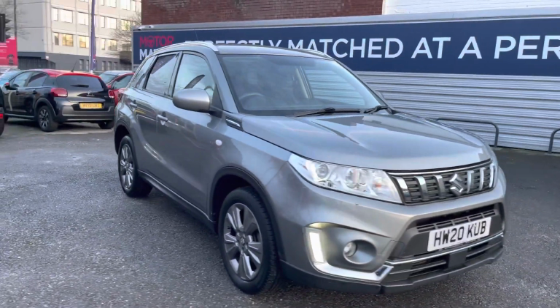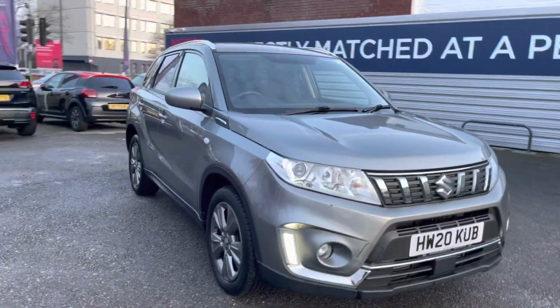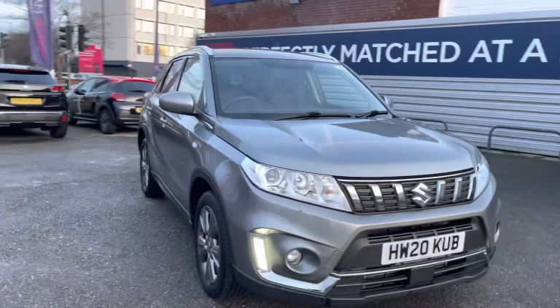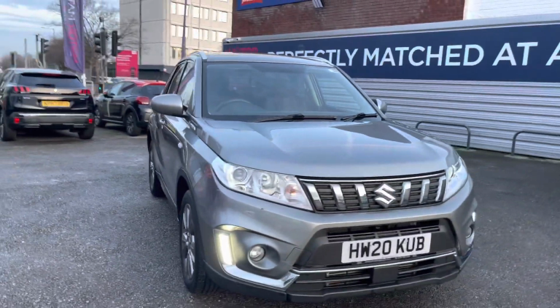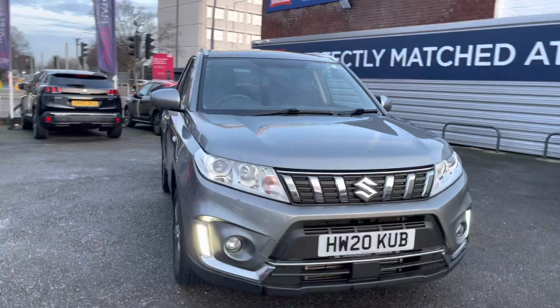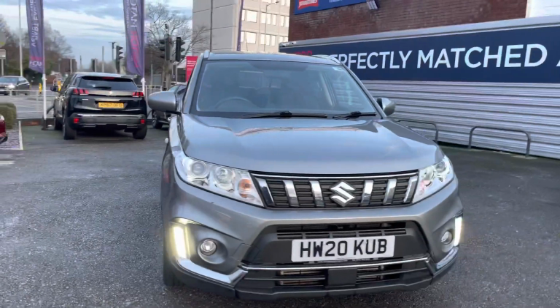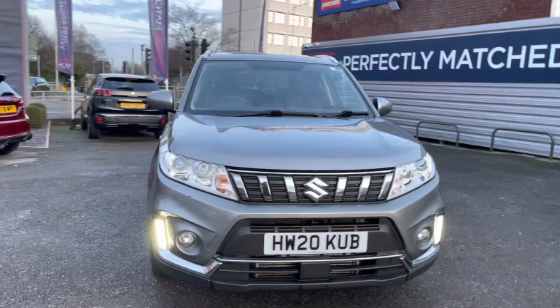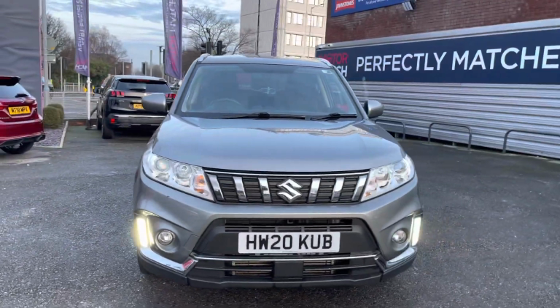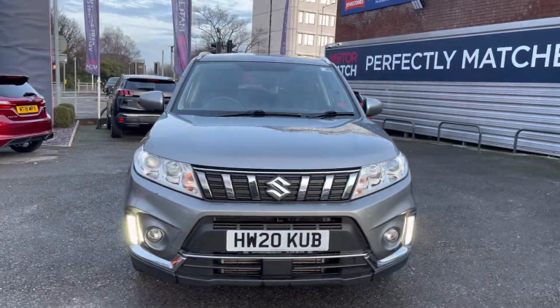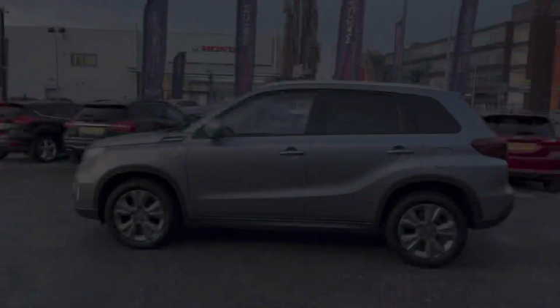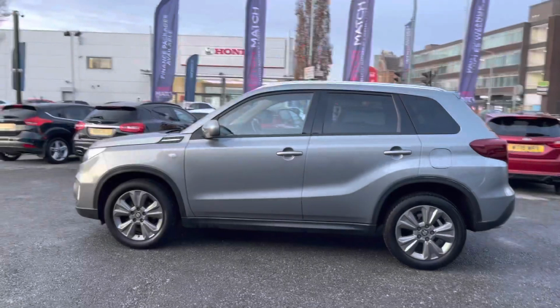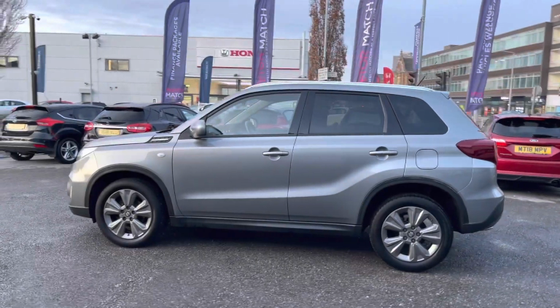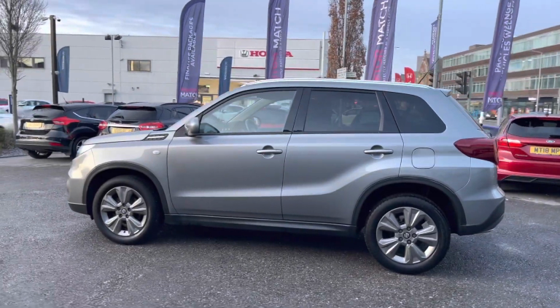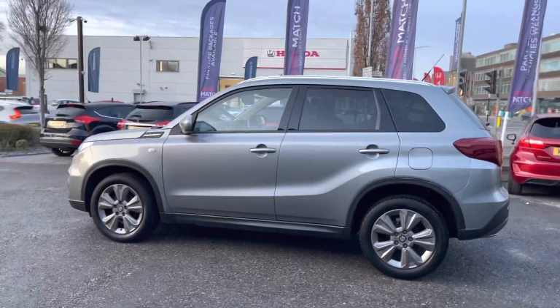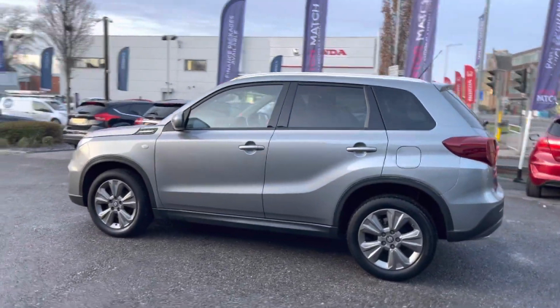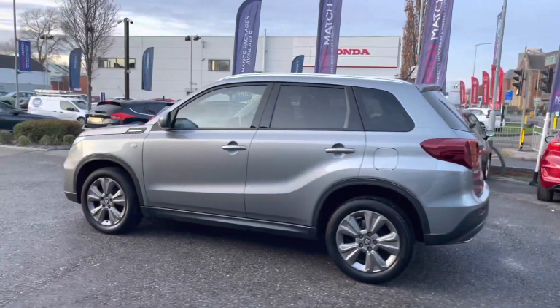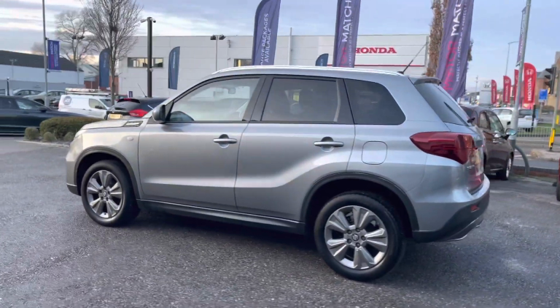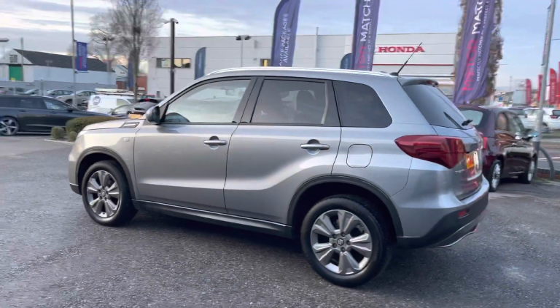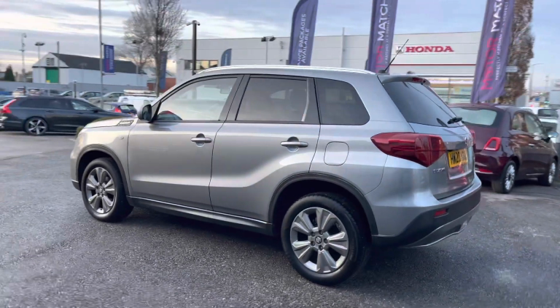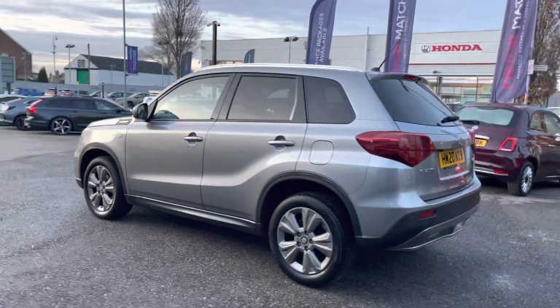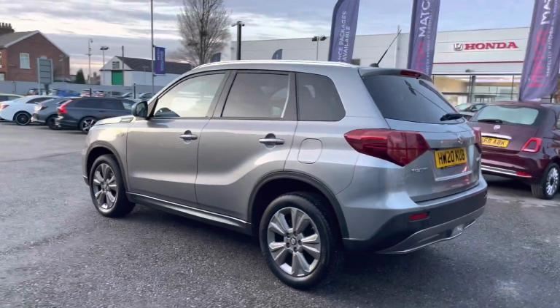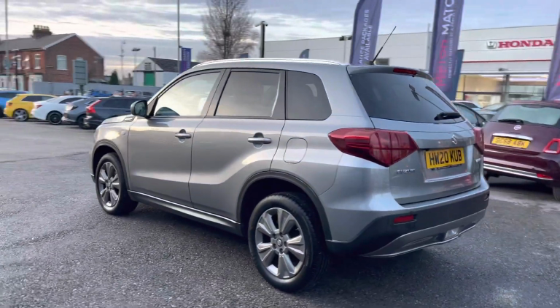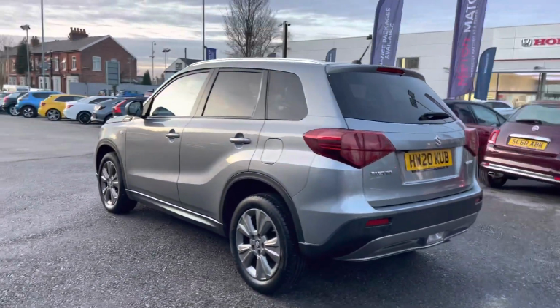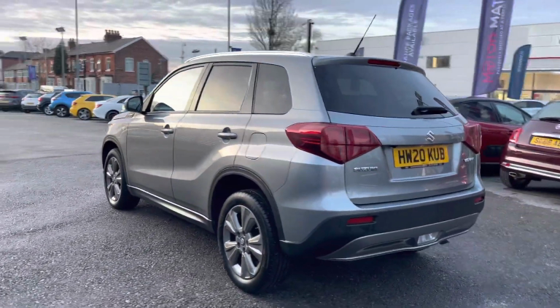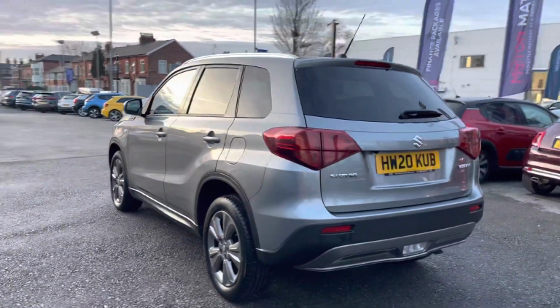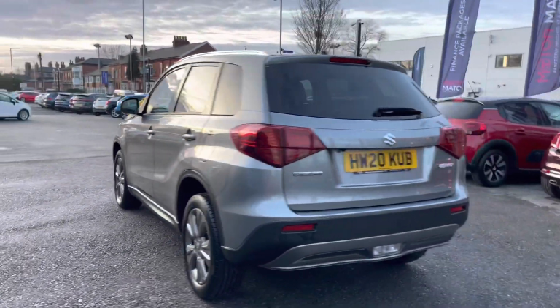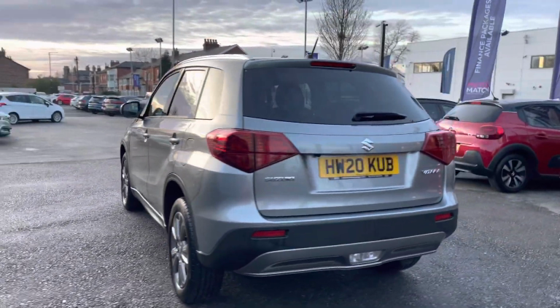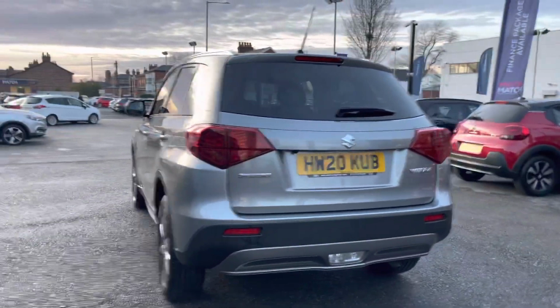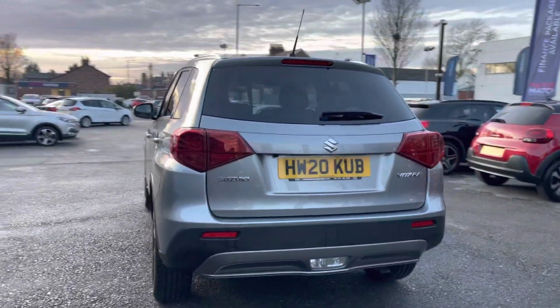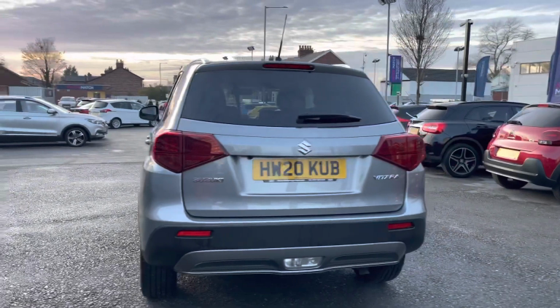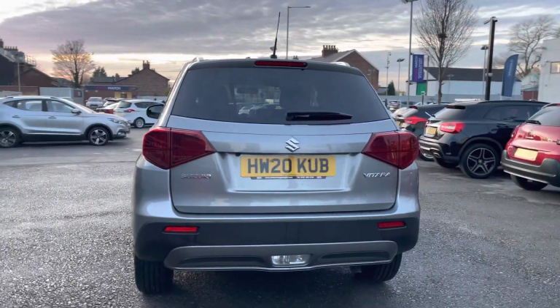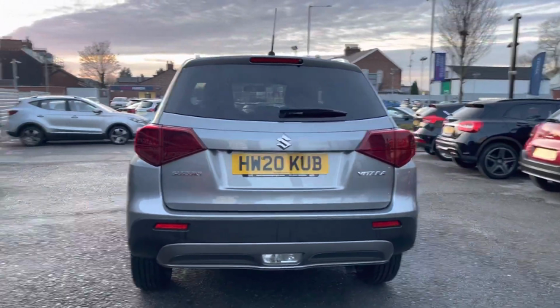This vehicle has currently done 11,200 miles and it's finished in the colour galactic grey. It does have two previous services; the most recent has just been completed by ourselves, so a service isn't required anytime soon.